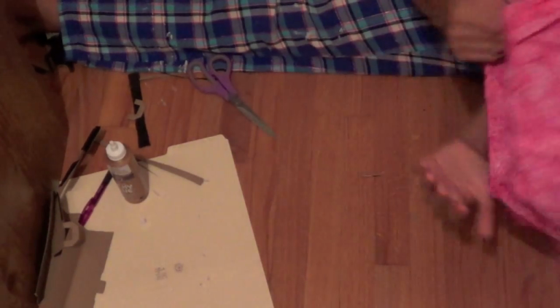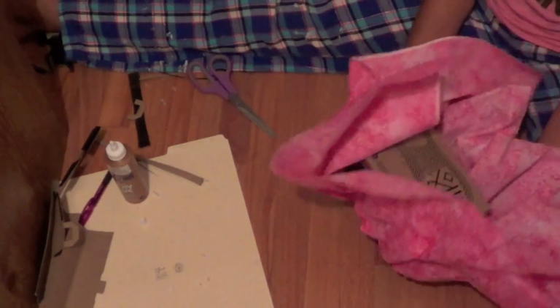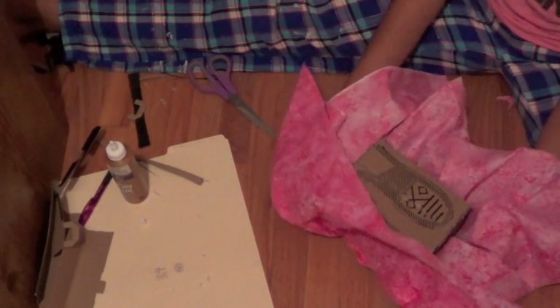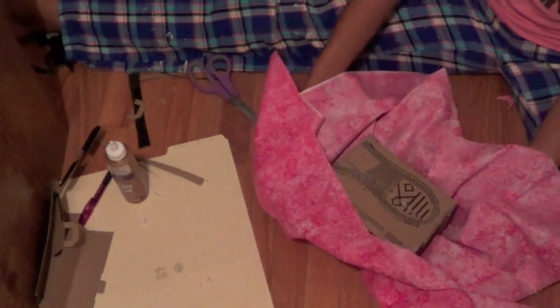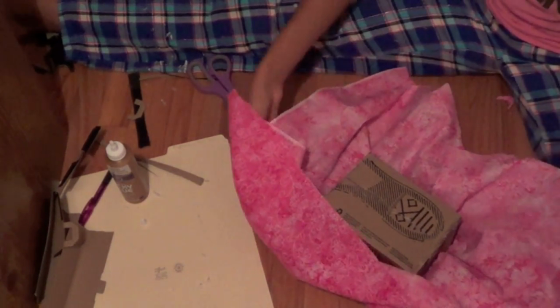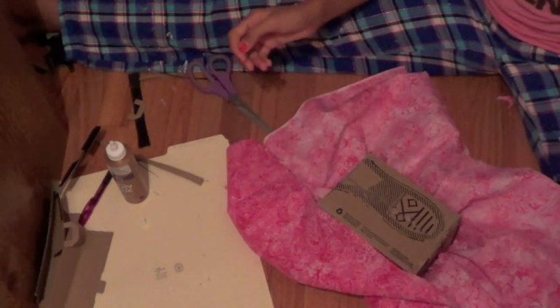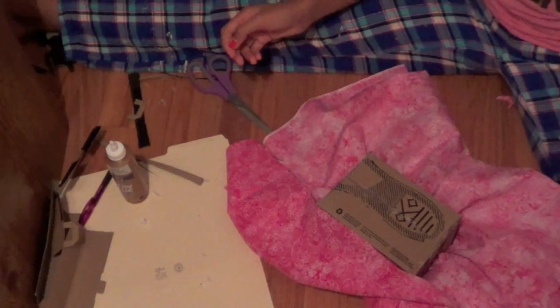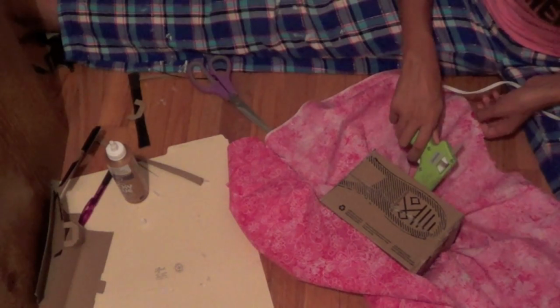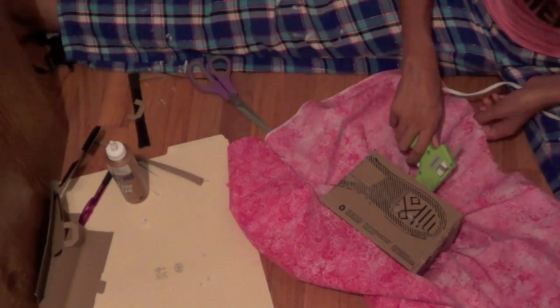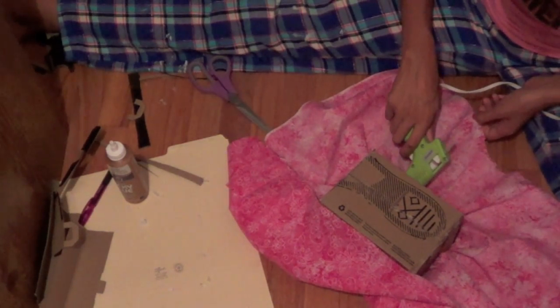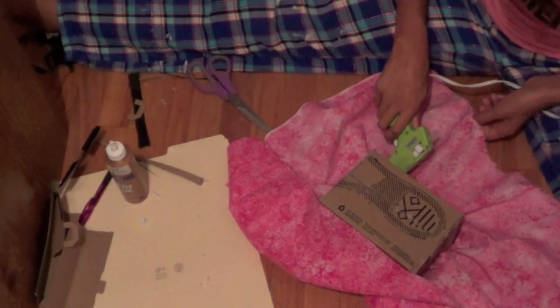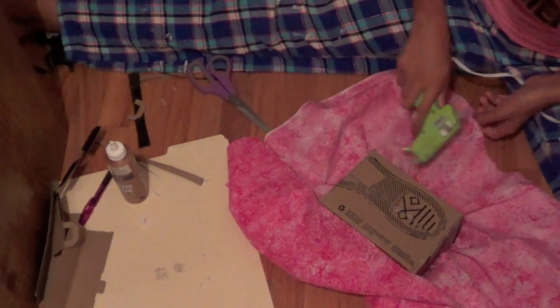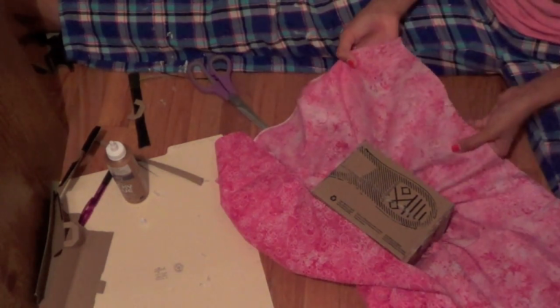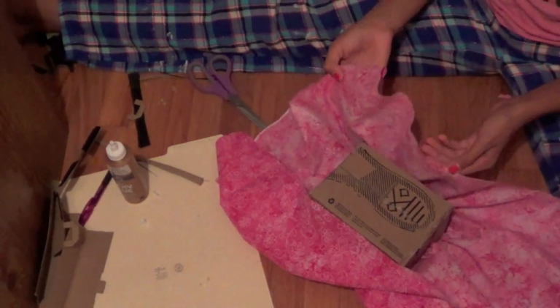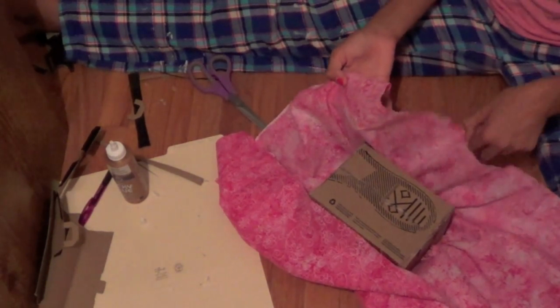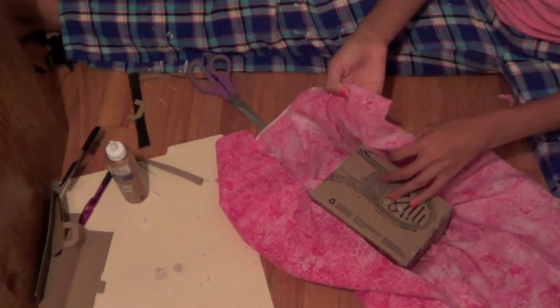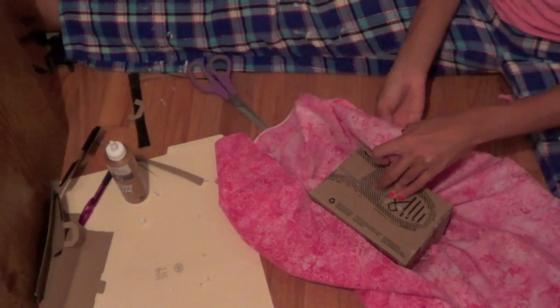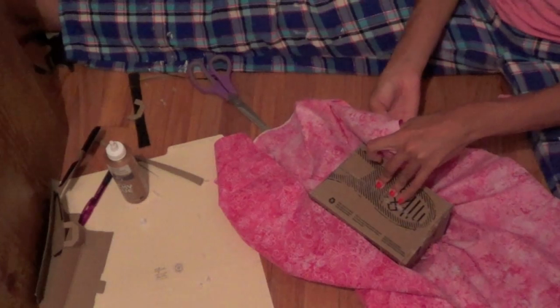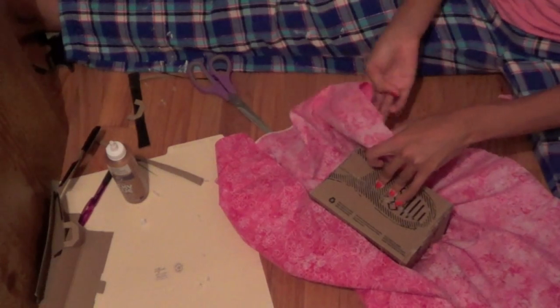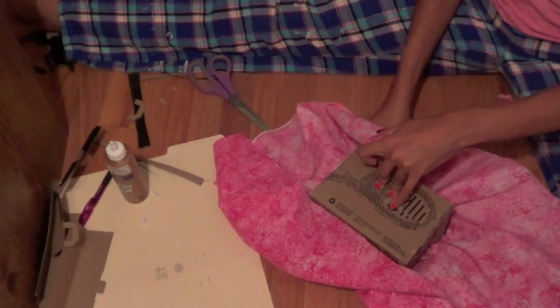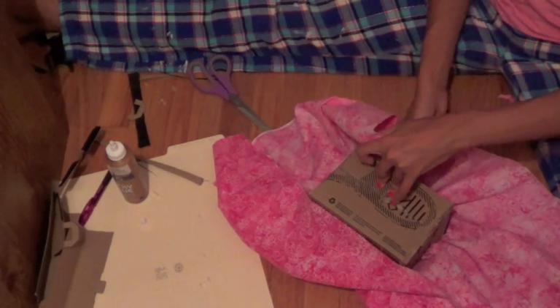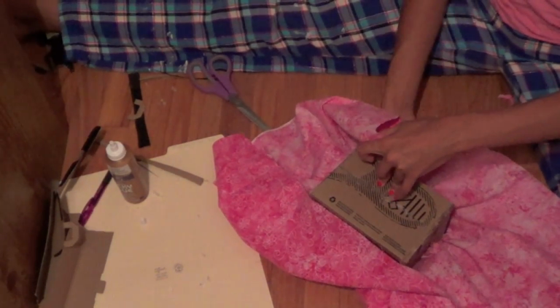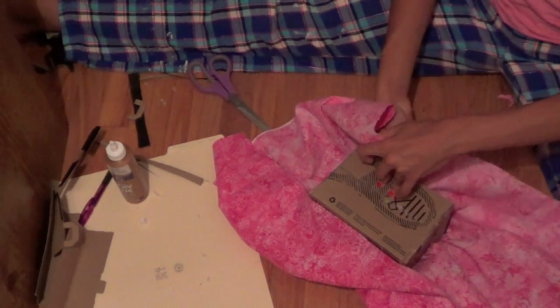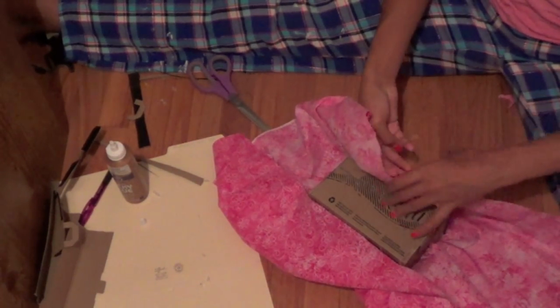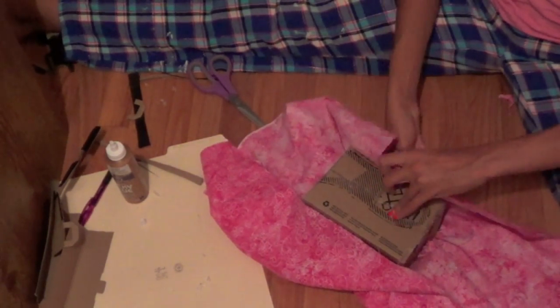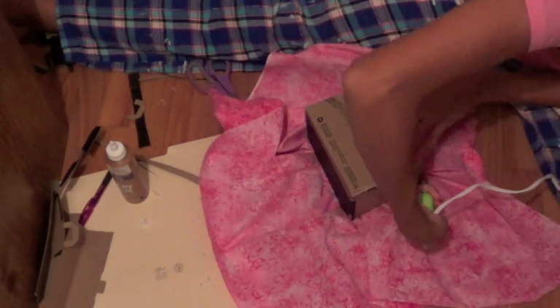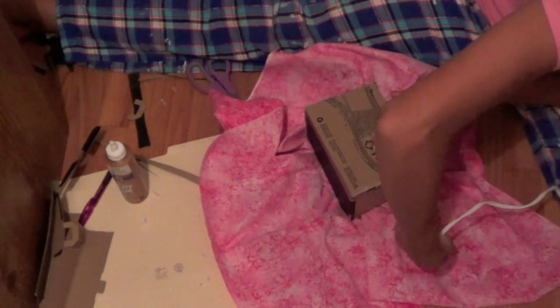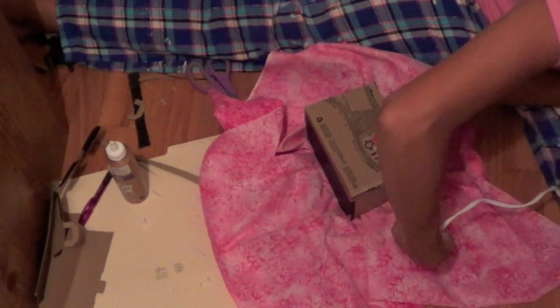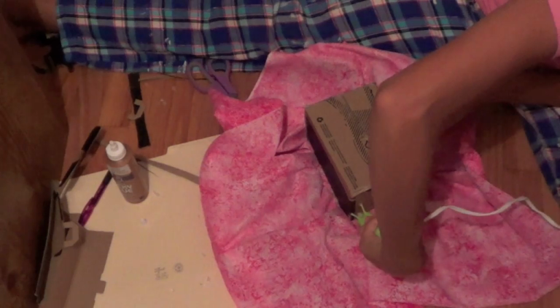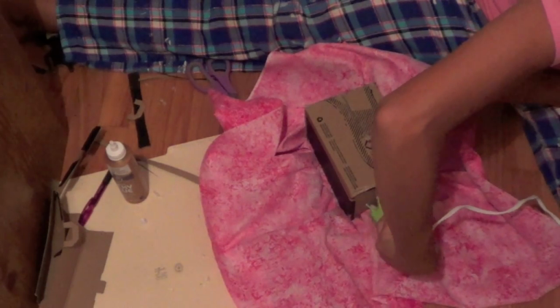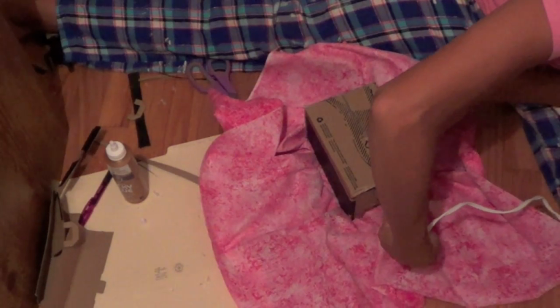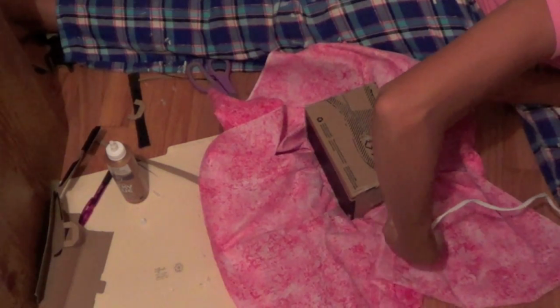Flip it over and use your hot glue or tacky glue to hot glue all the sides, sticking the fabric up so it's smoother. Try to stick it down as straight as you can.